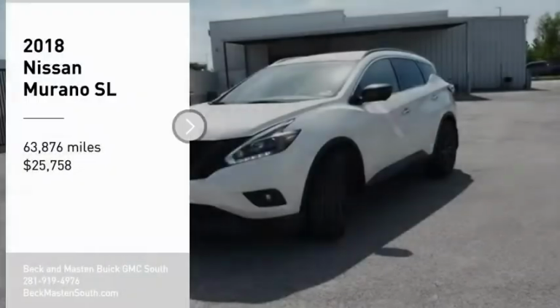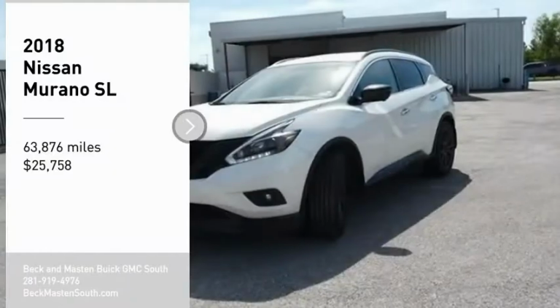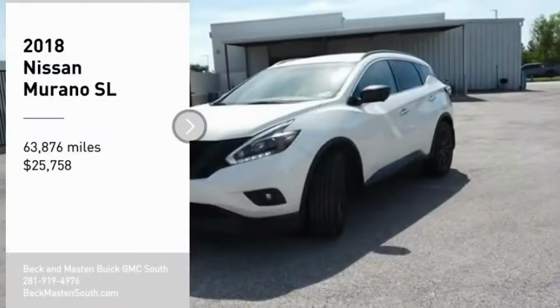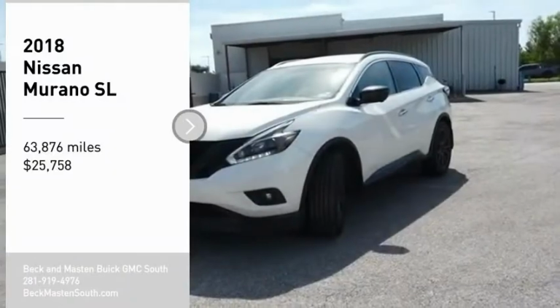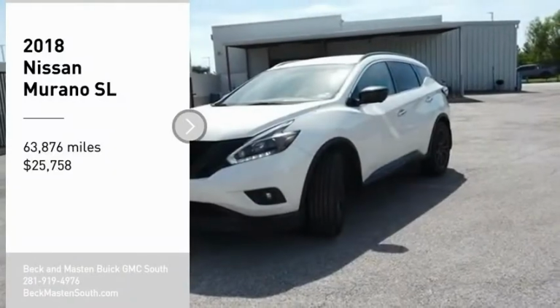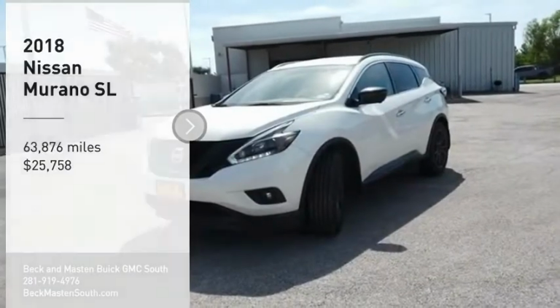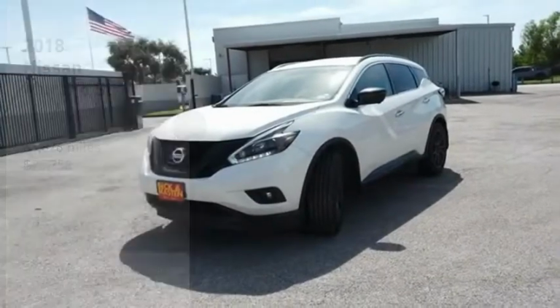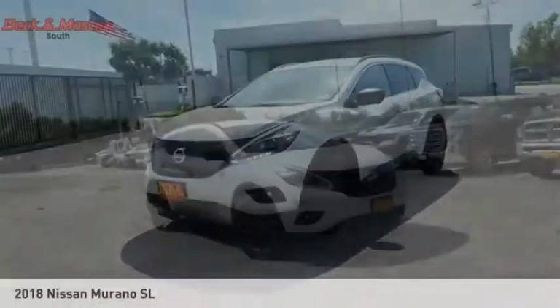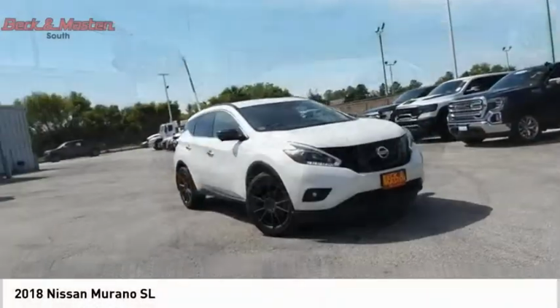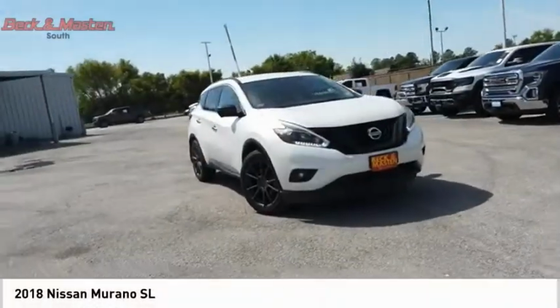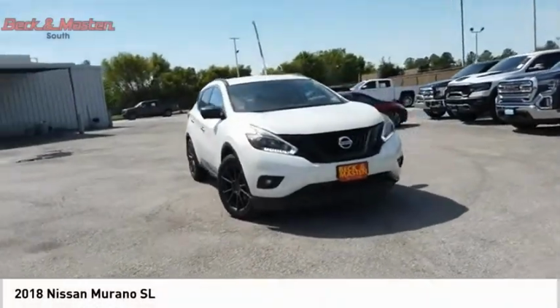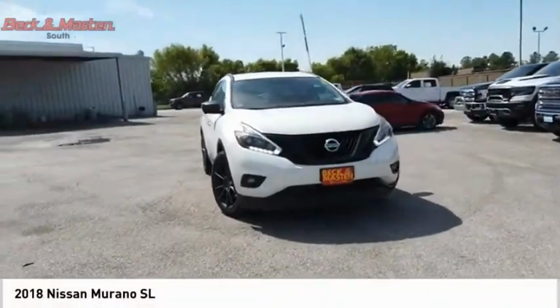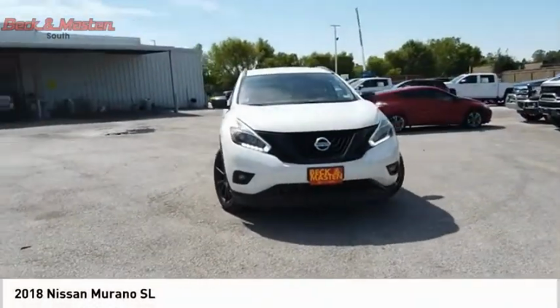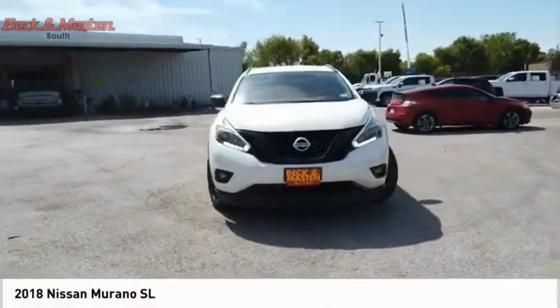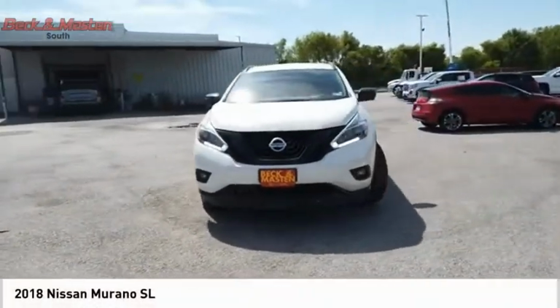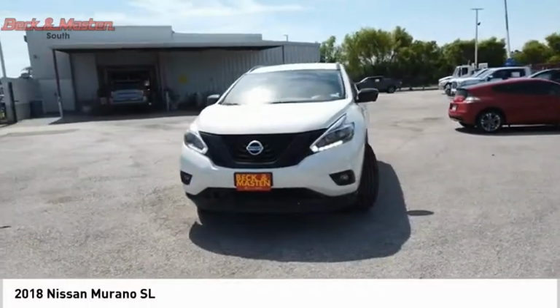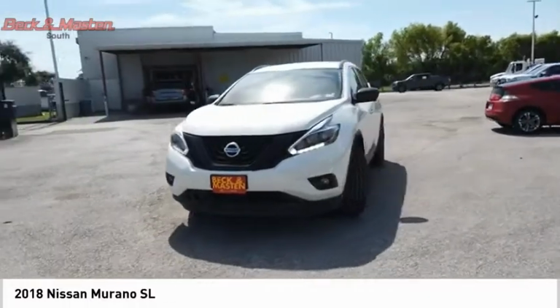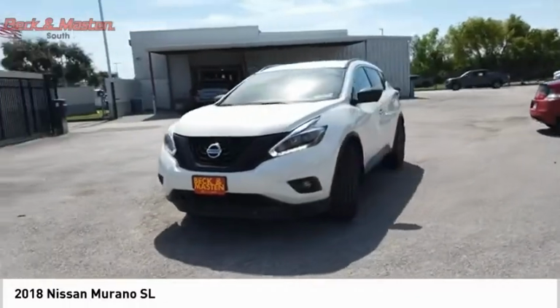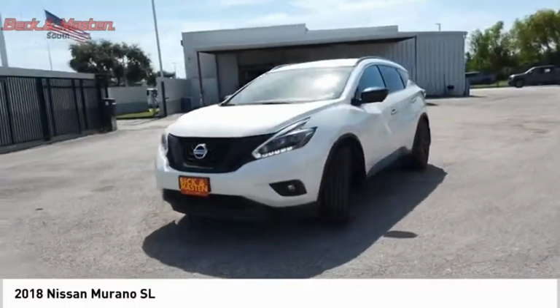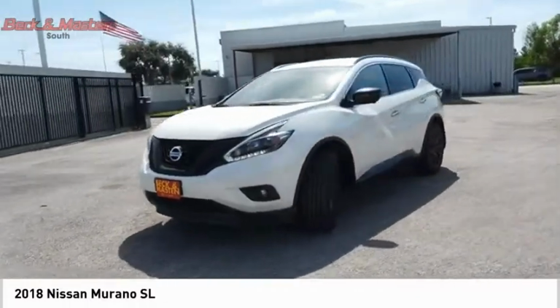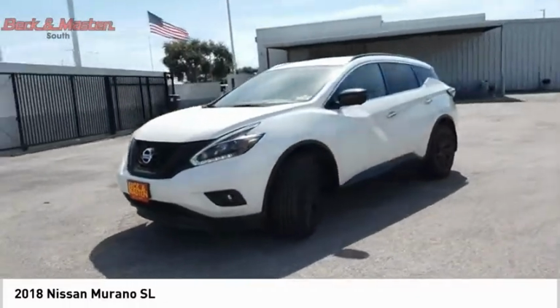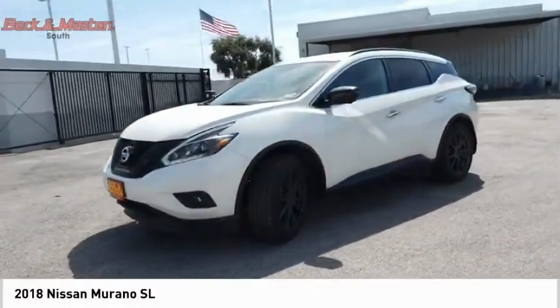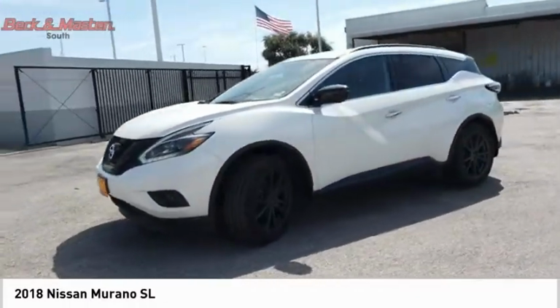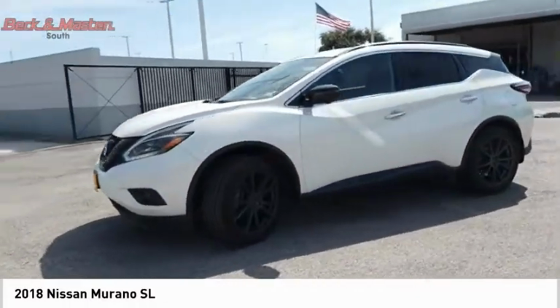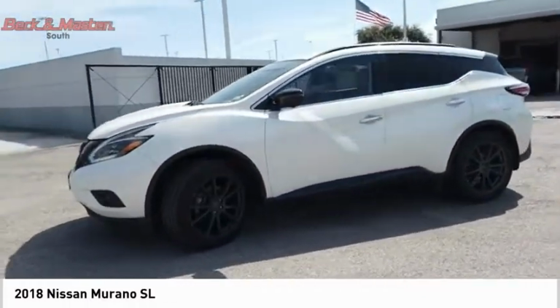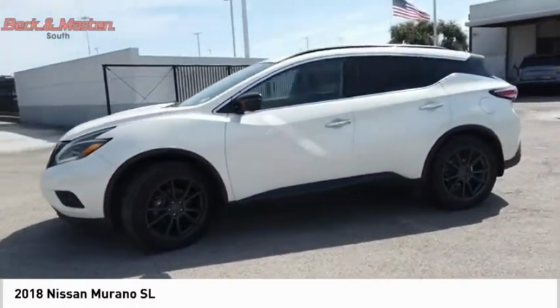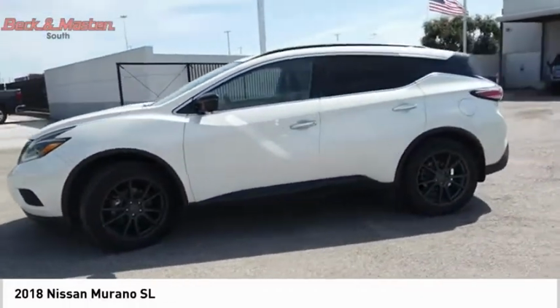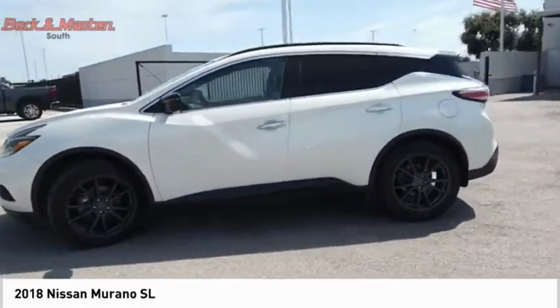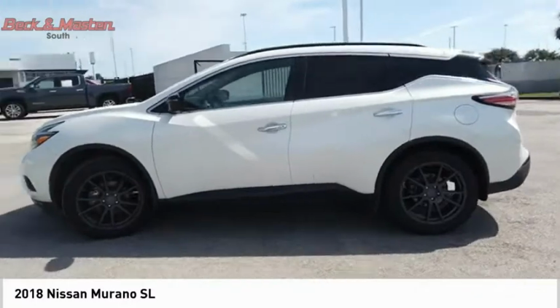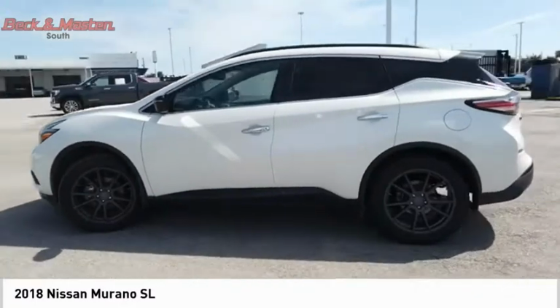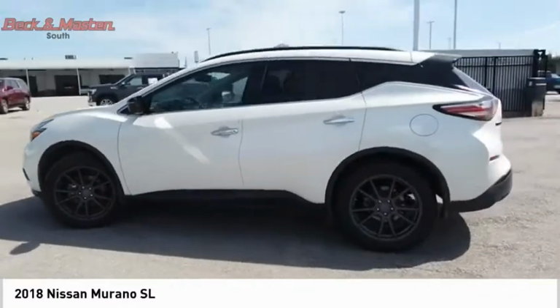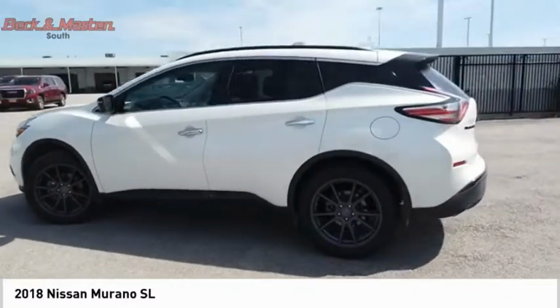Make a great choice today with the 2018 Murano. The peace of mind of award-winning safety, including a five-star rating for side impact crash safety, comes standard with the Nissan Murano.